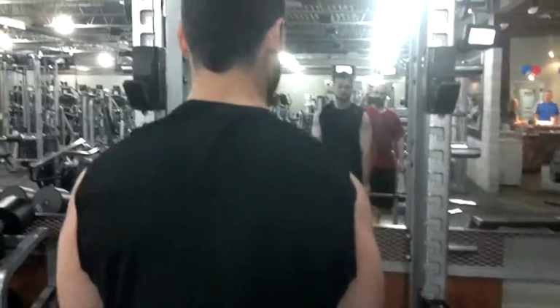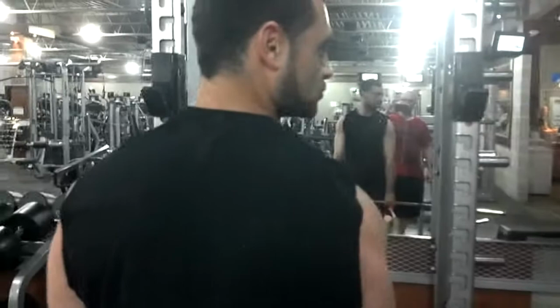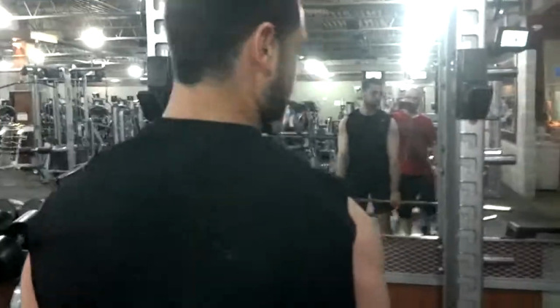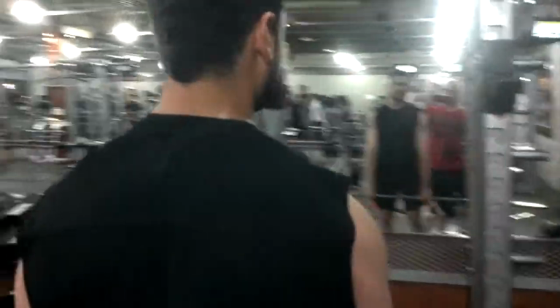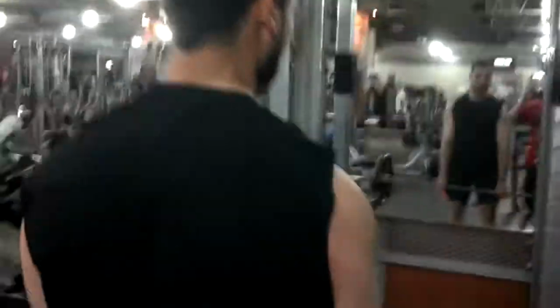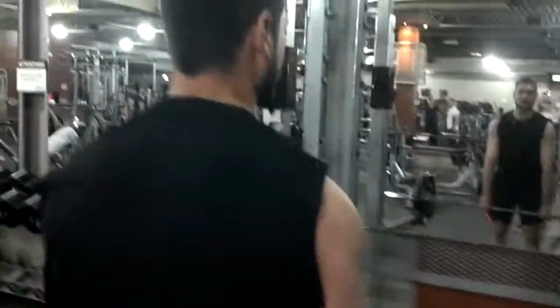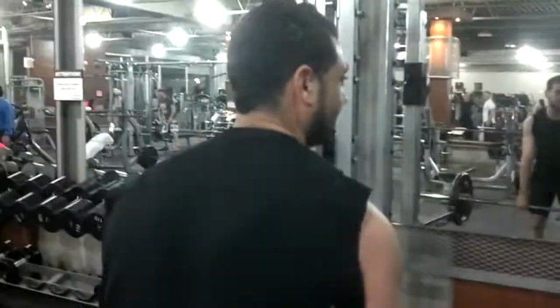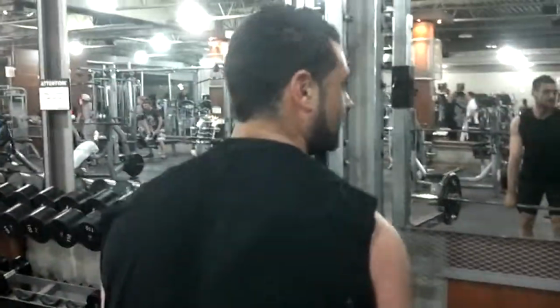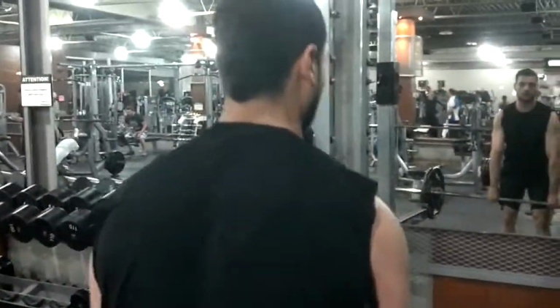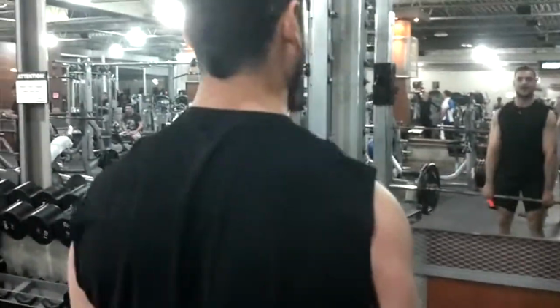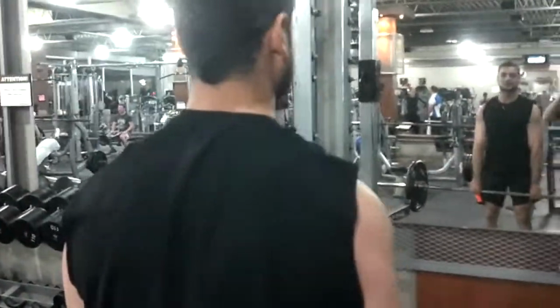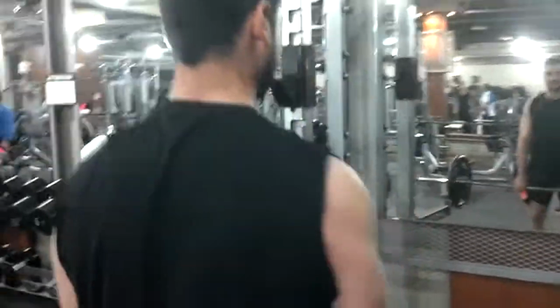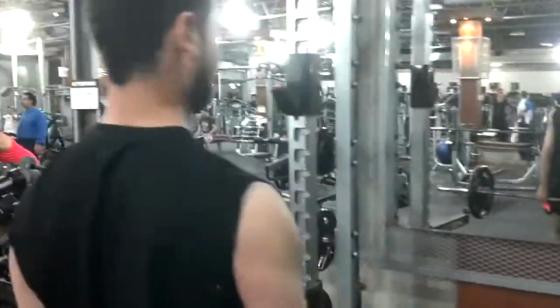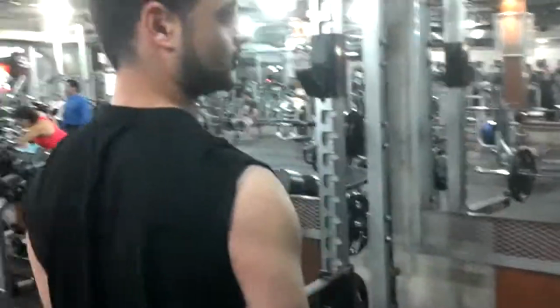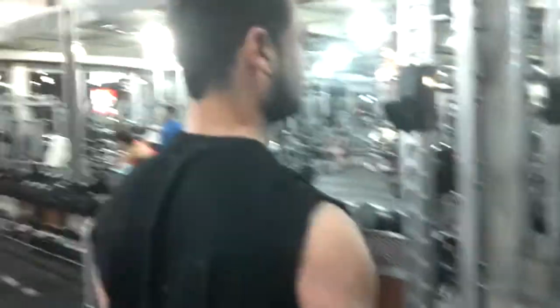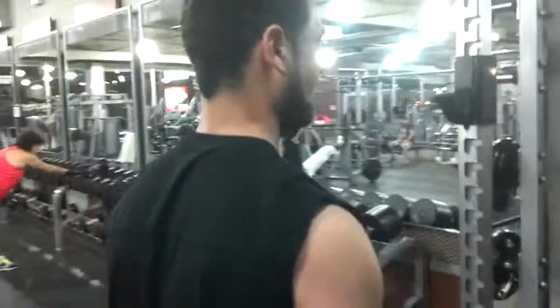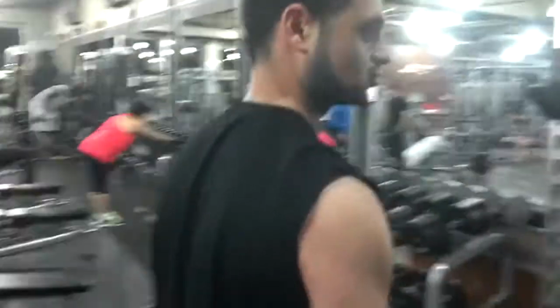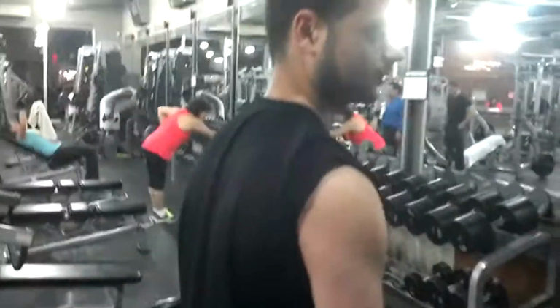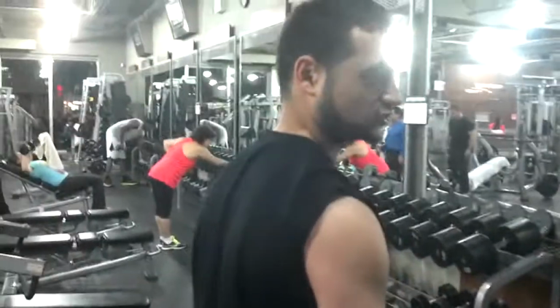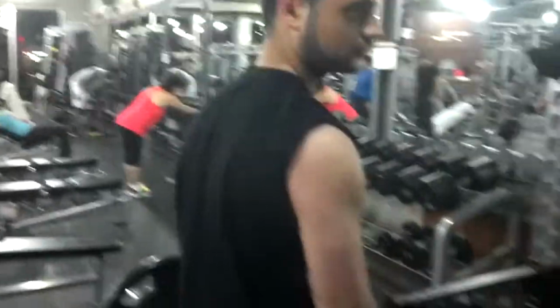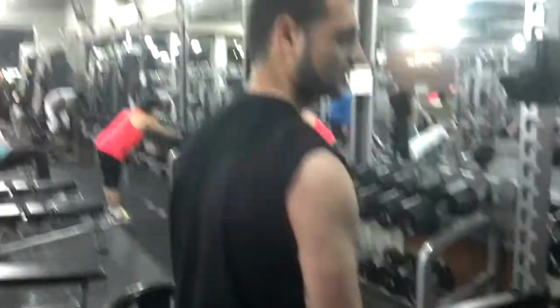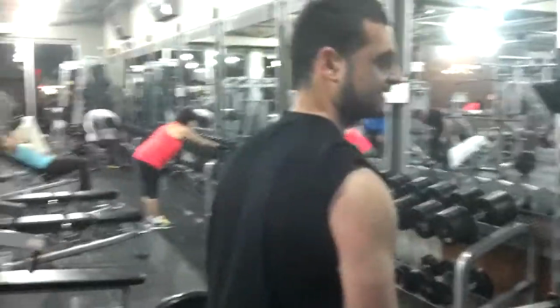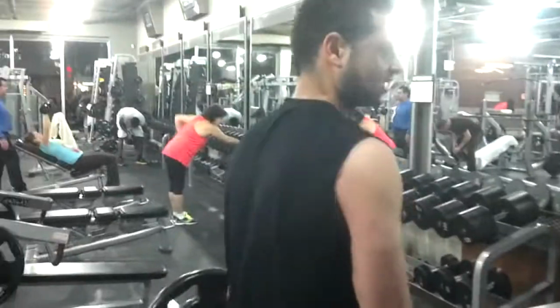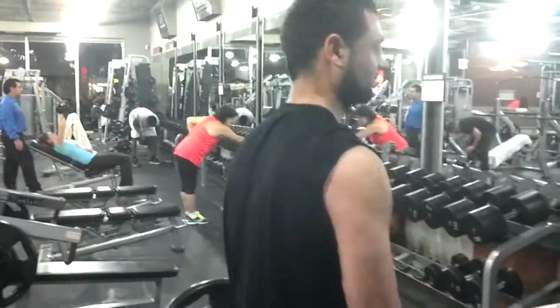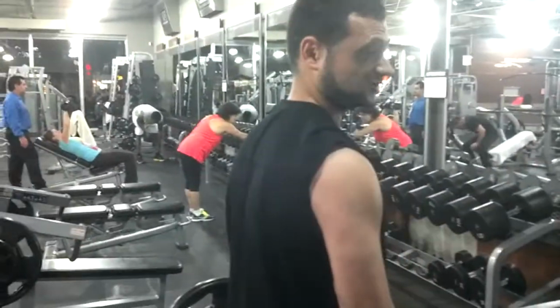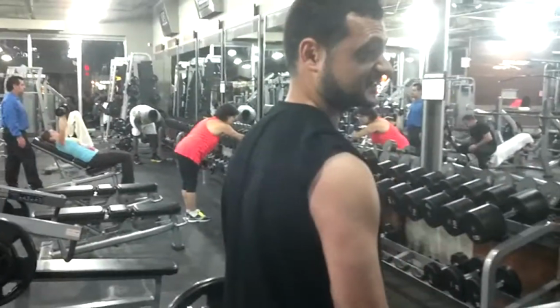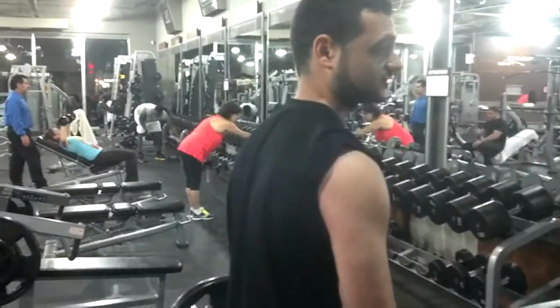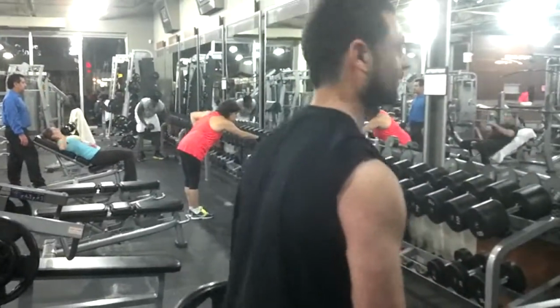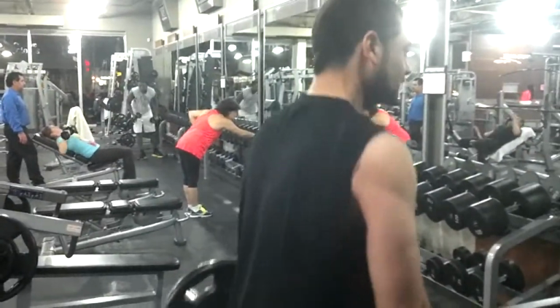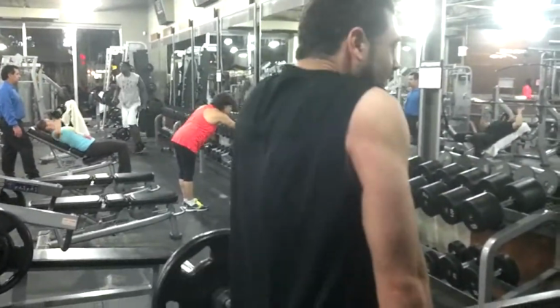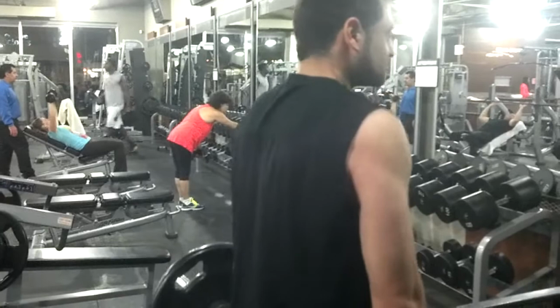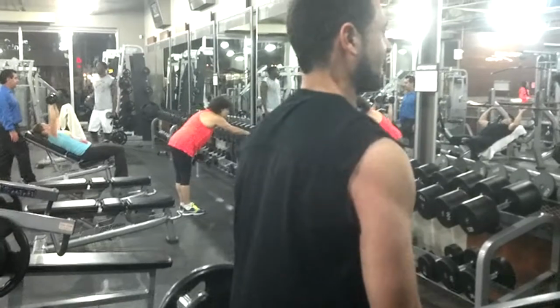Keep your shoulders relaxed — you don't want to throw them back. Keep it nice and straight. Drive with your shoulders and stop for about a second at the top, then come back down.